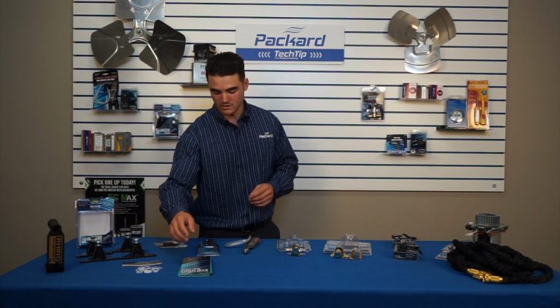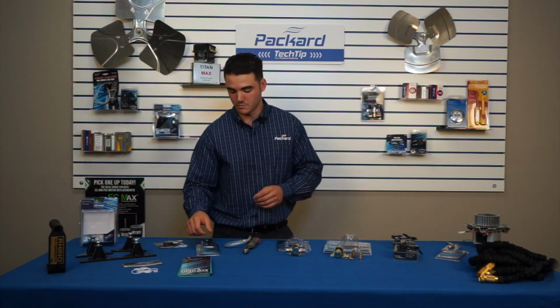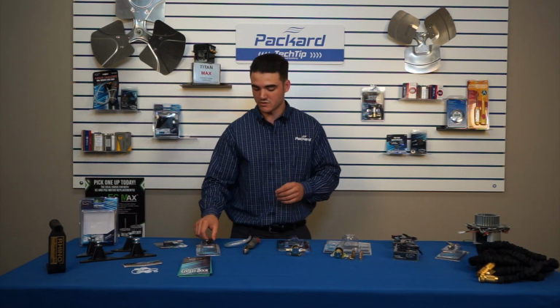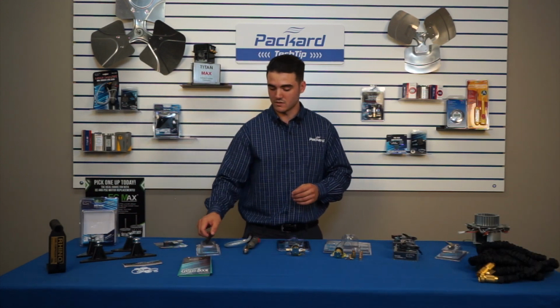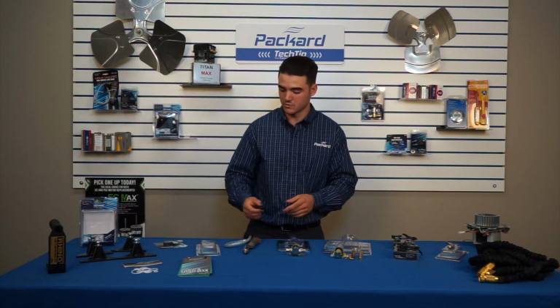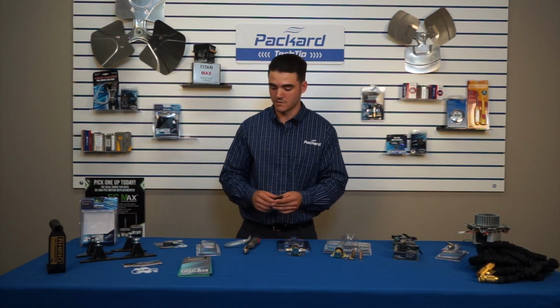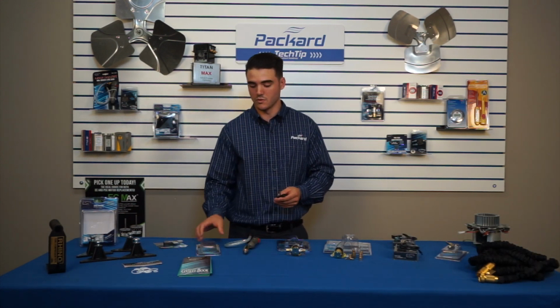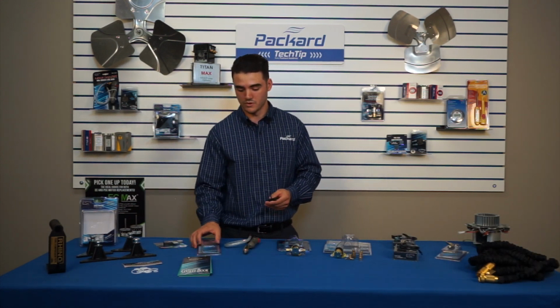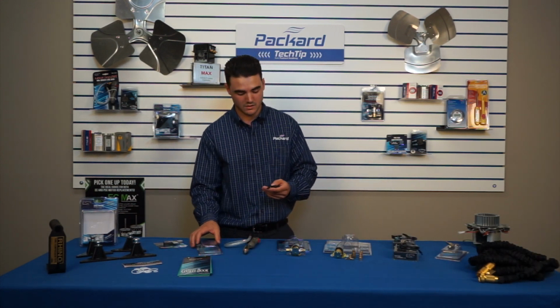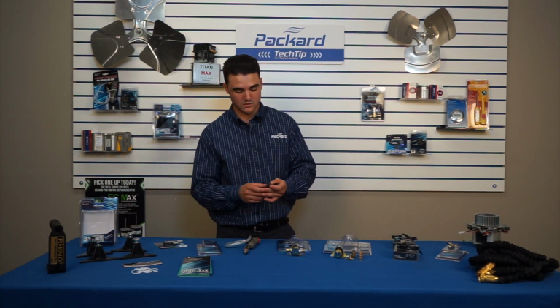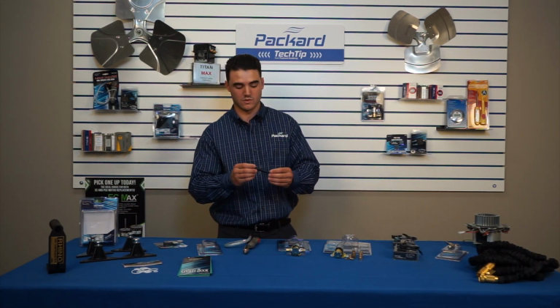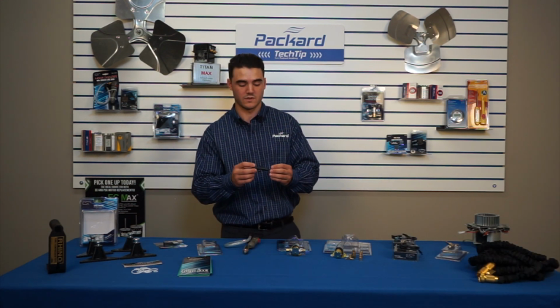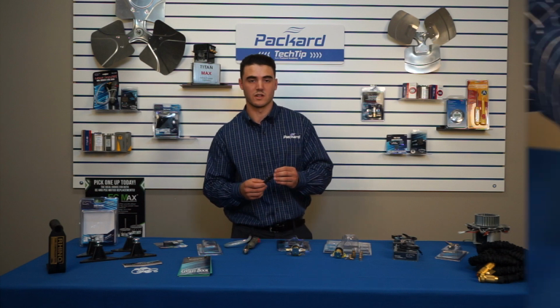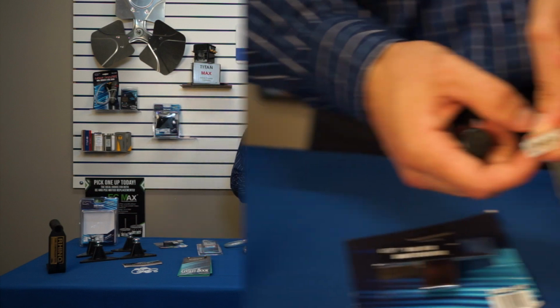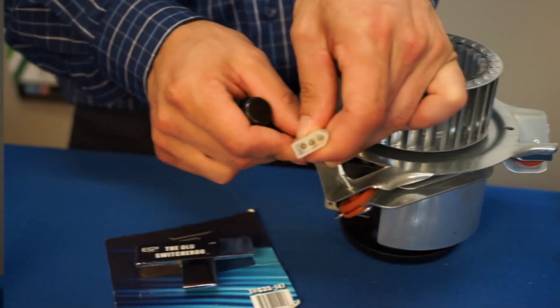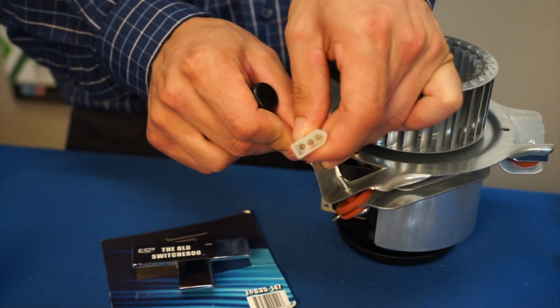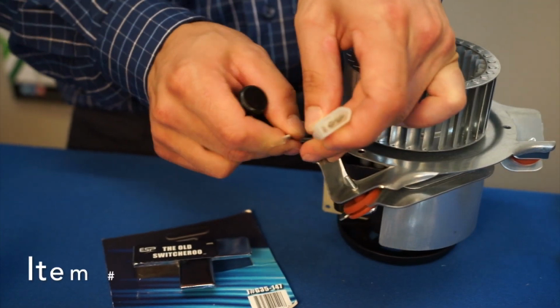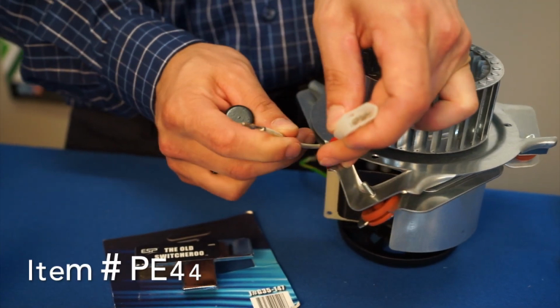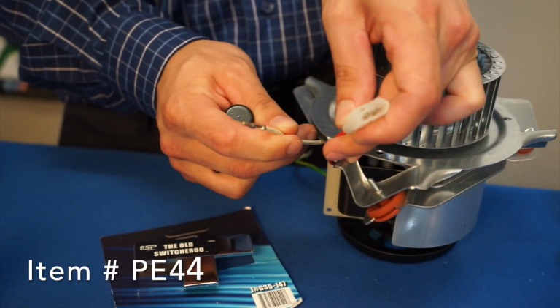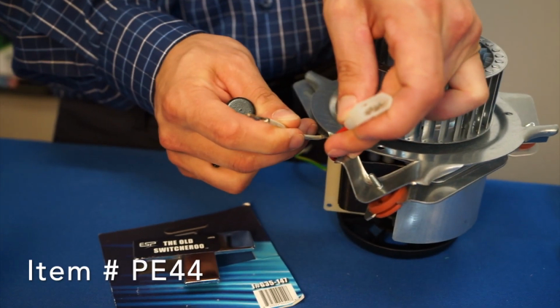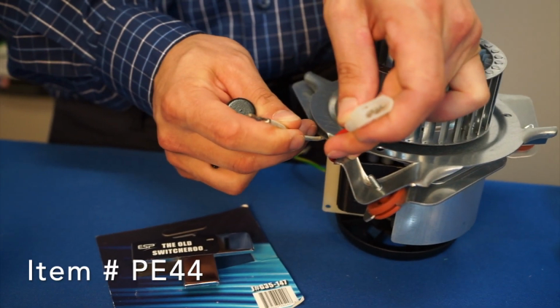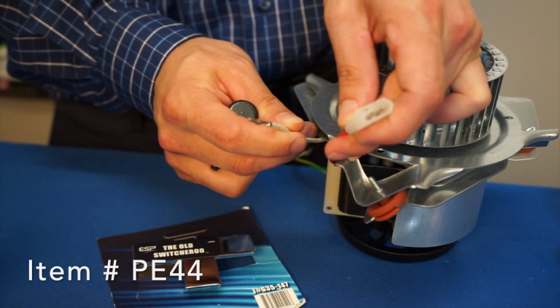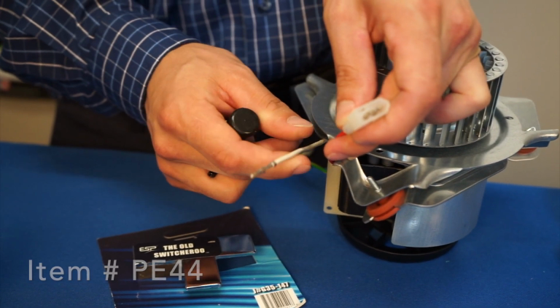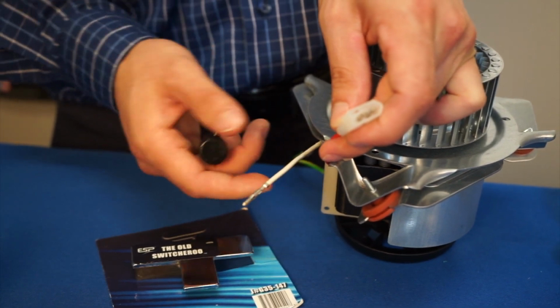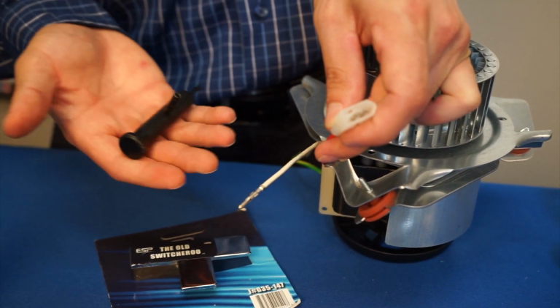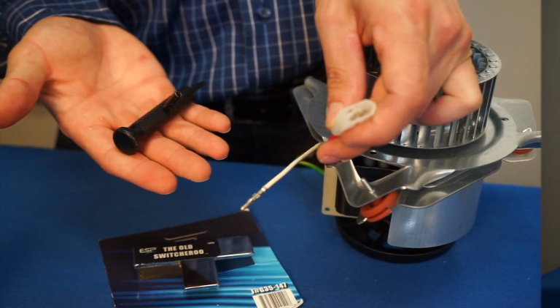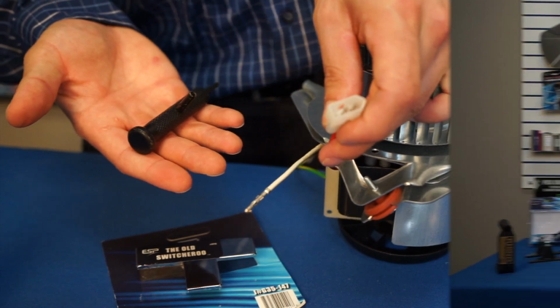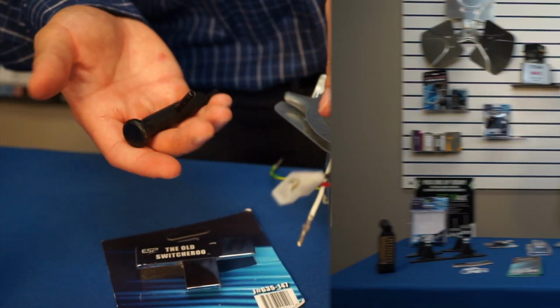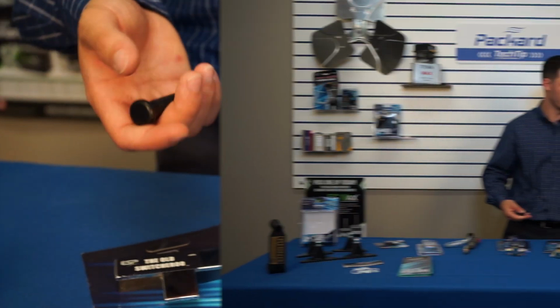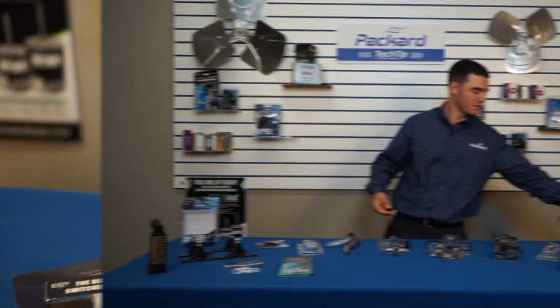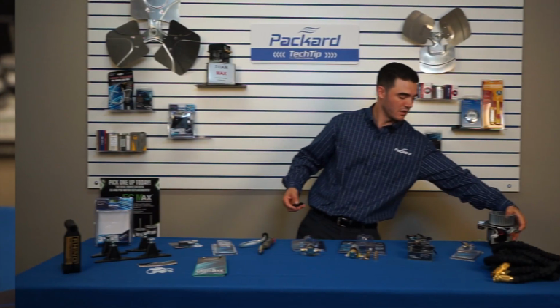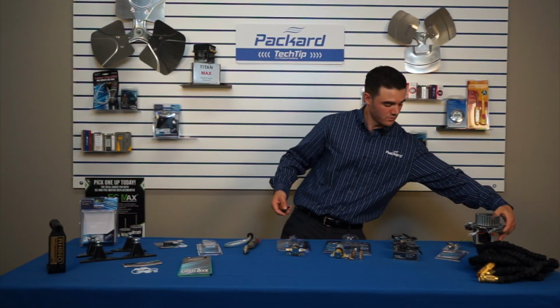This is your Pin Extractor, most common for your Molex plug. This device leaves the actual pin and allows you to pull the wire out the back without damaging the actual plug itself. Pretty handy tool.